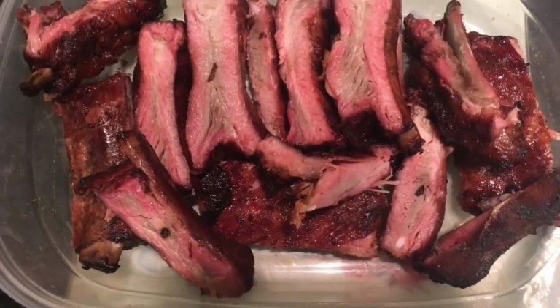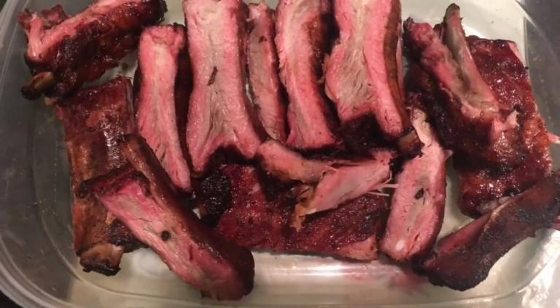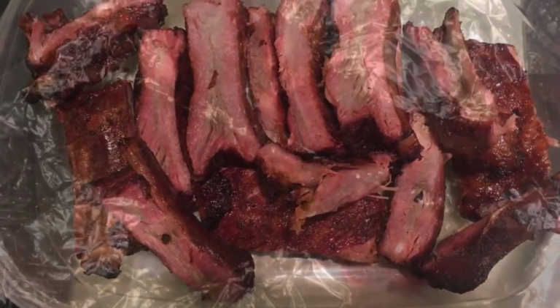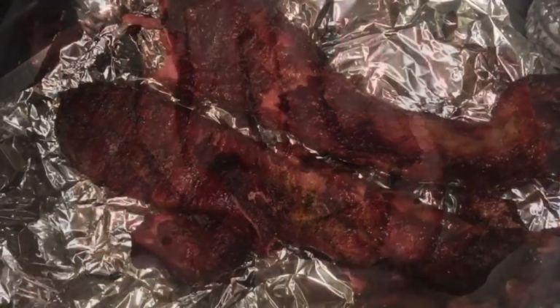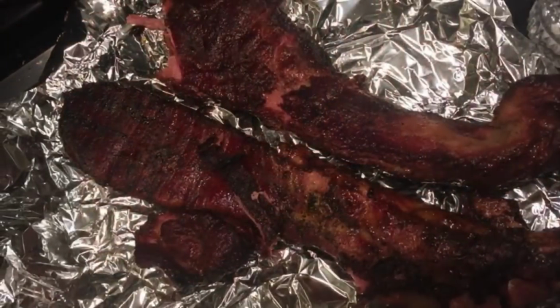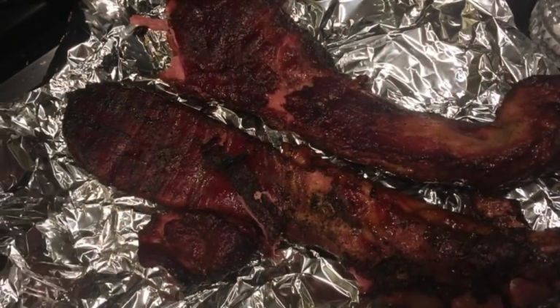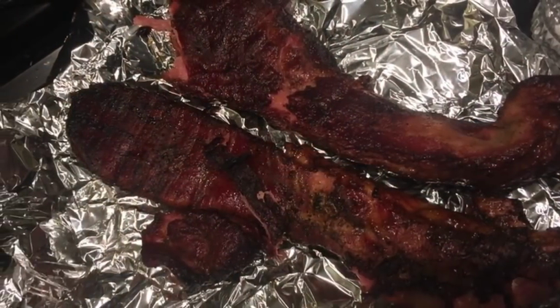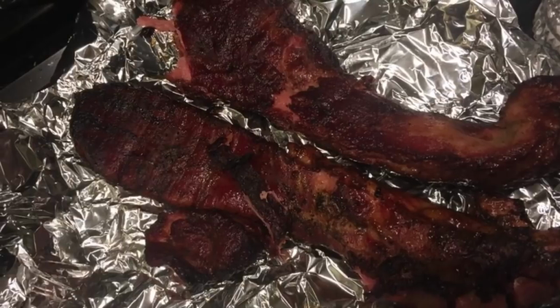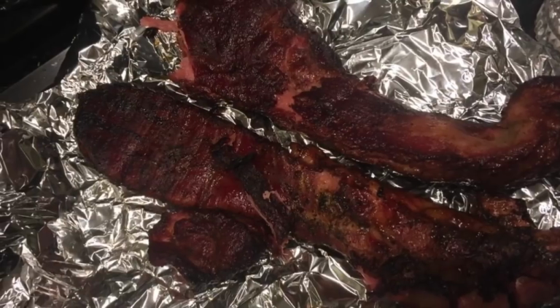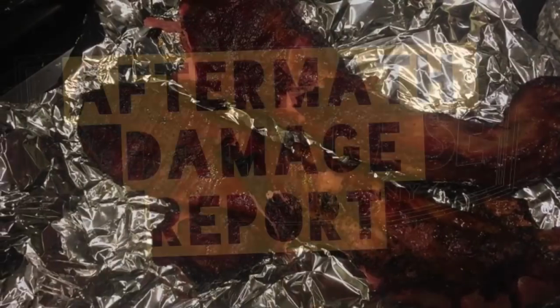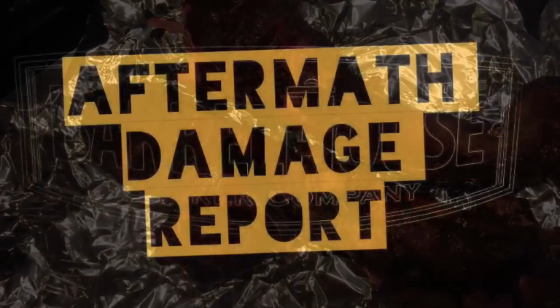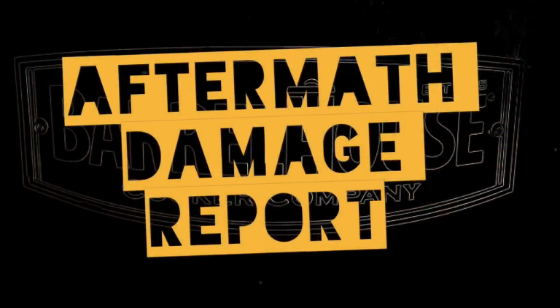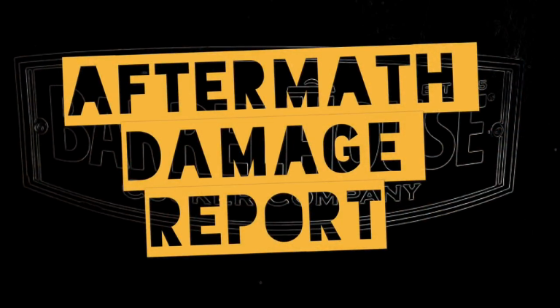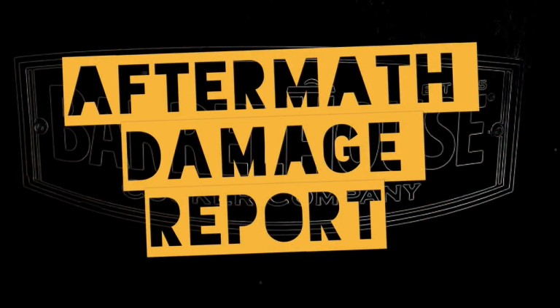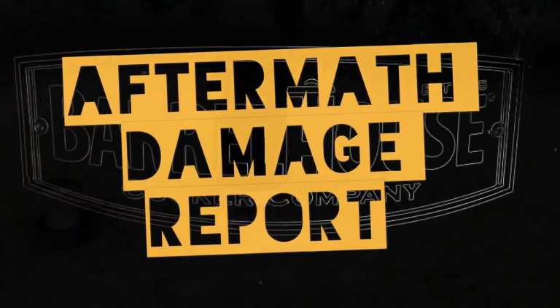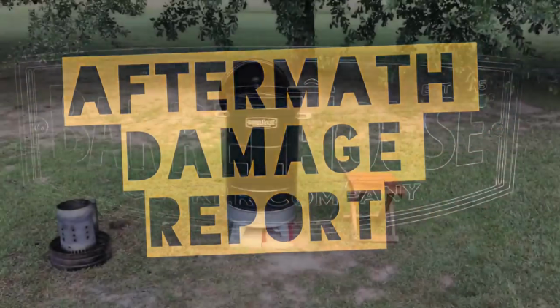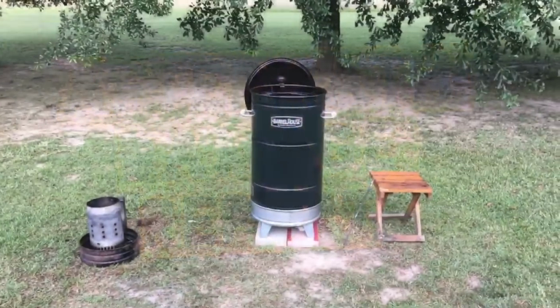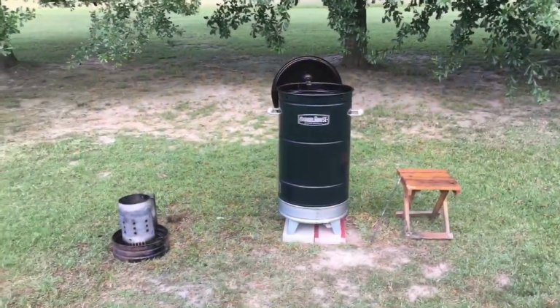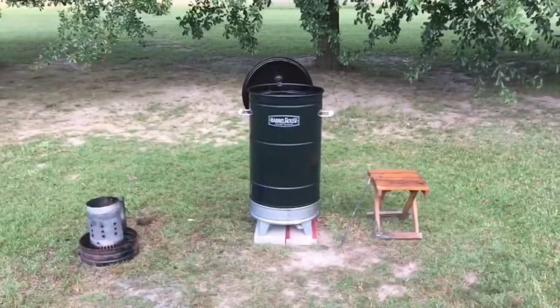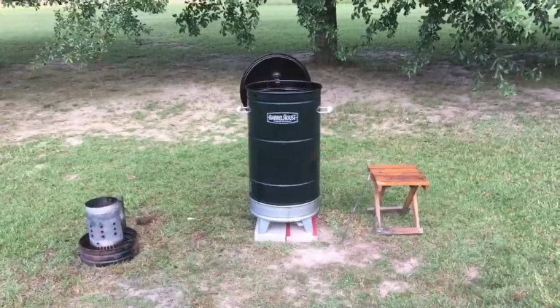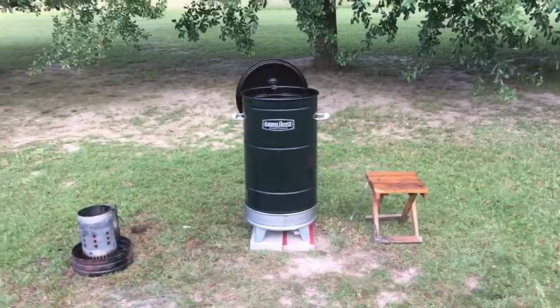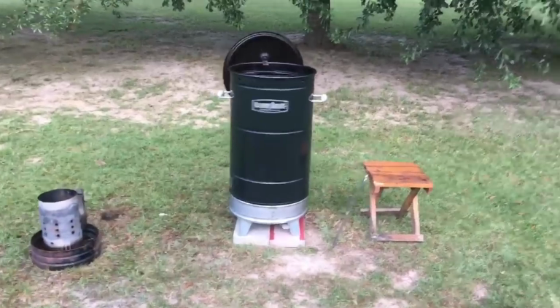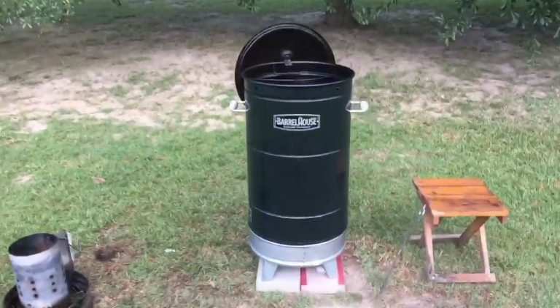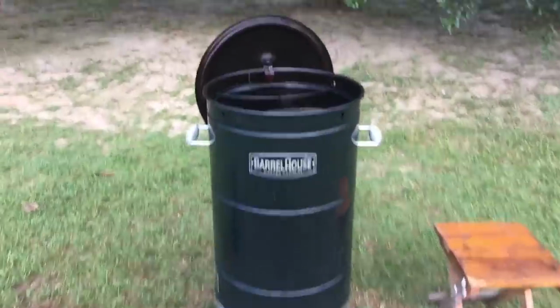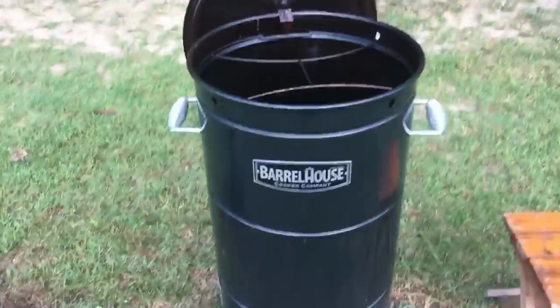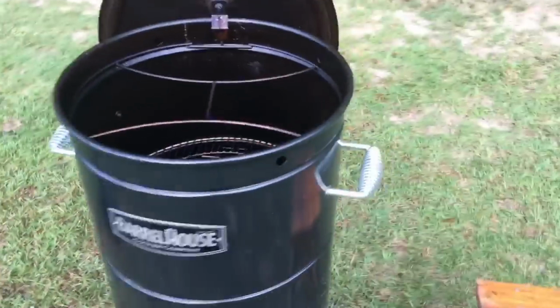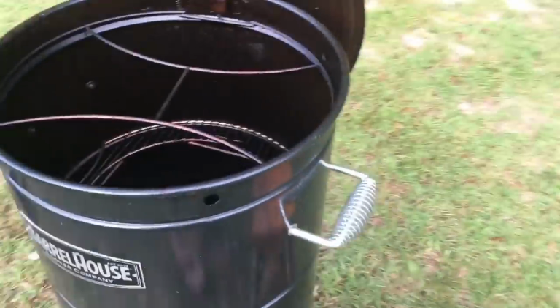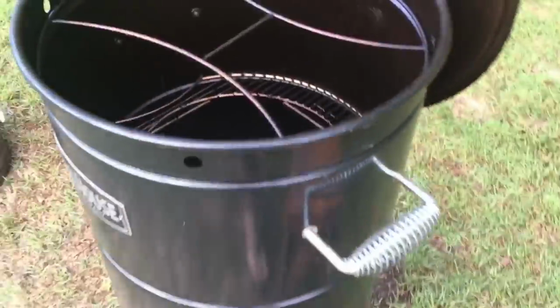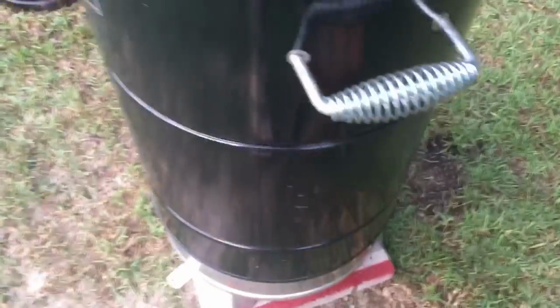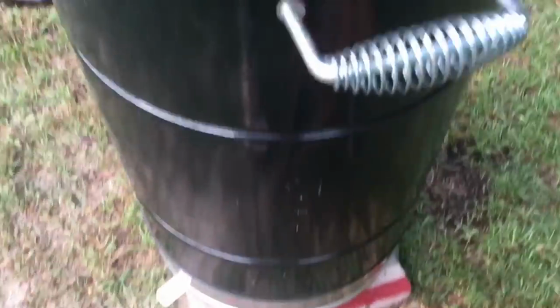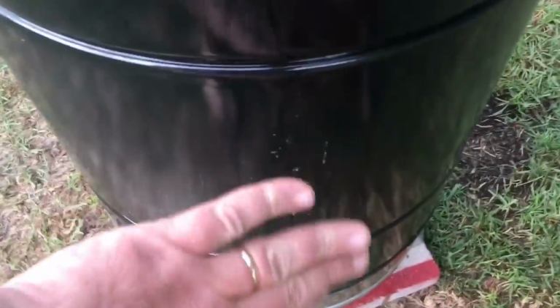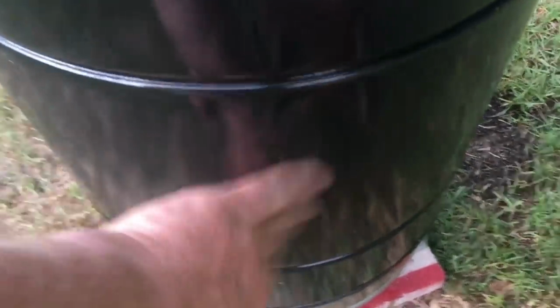I impressed myself with that smoke ring. They were good ribs. And the rib tips made good jambalaya the next night. Aftermath damage report — the next morning I went out and looked at the barrel. Looked about like it's supposed to look. Looking down in there, the barrel looked normal, even with the extension kit.